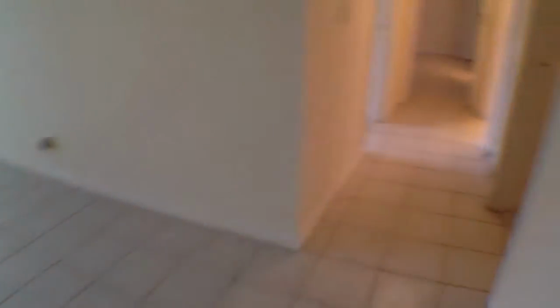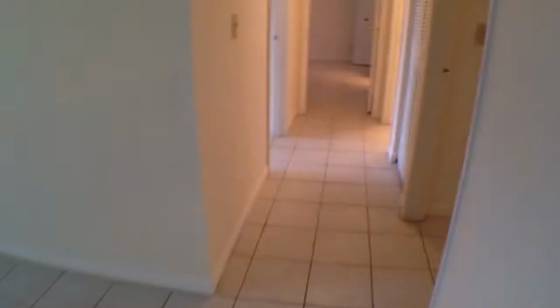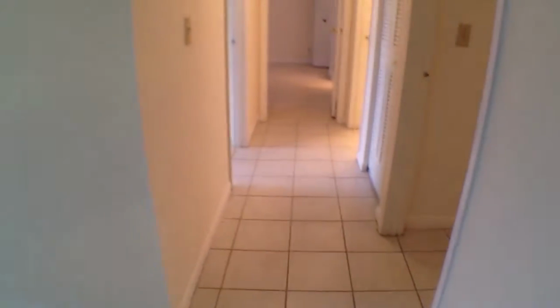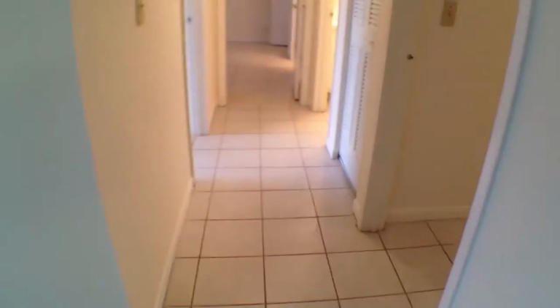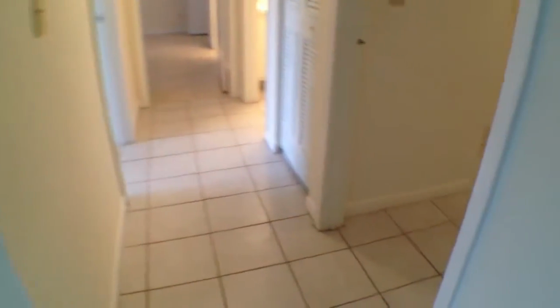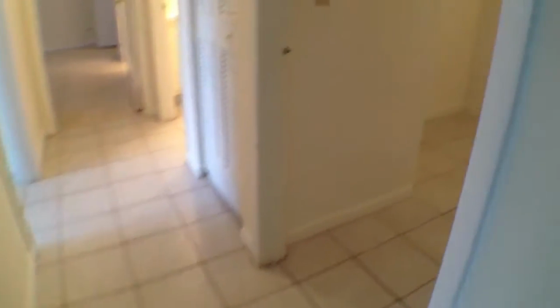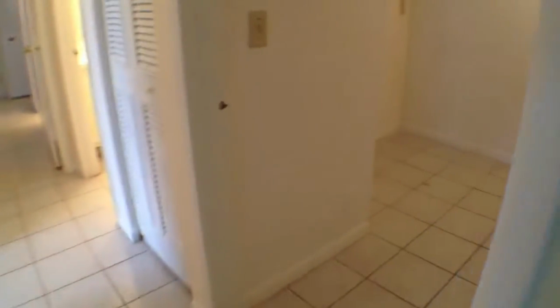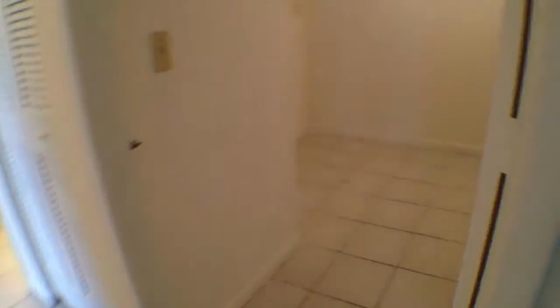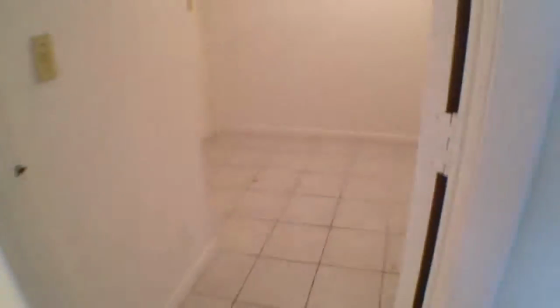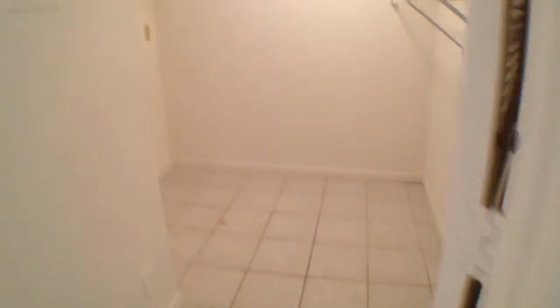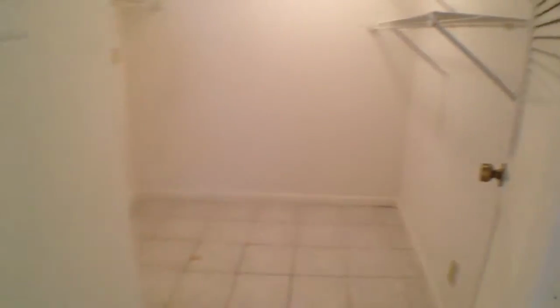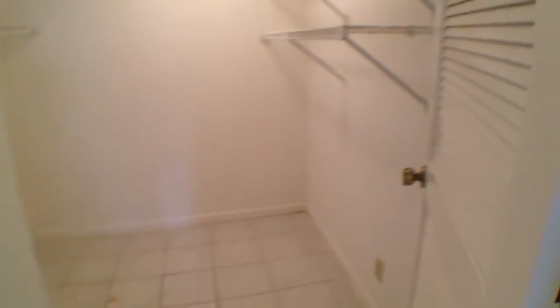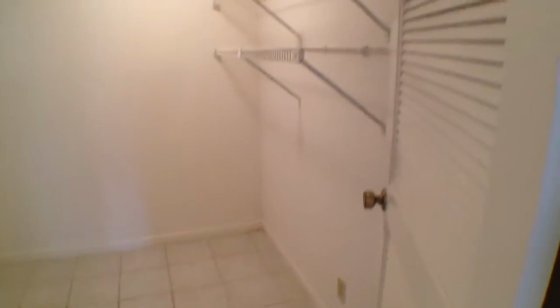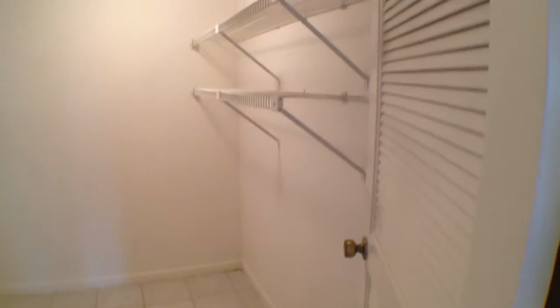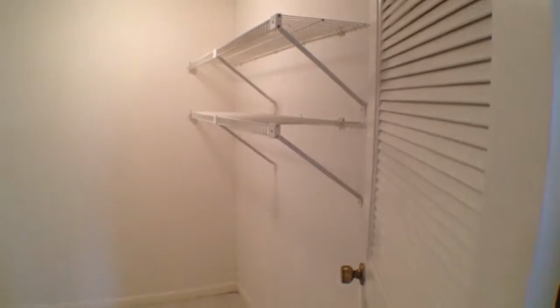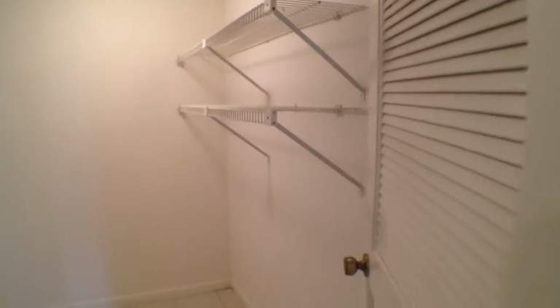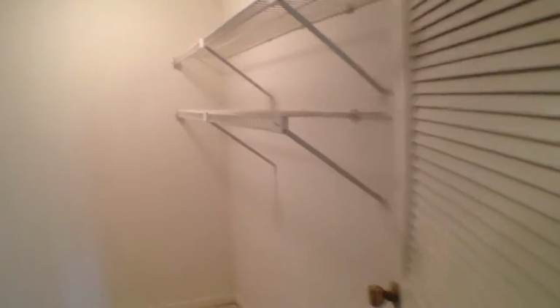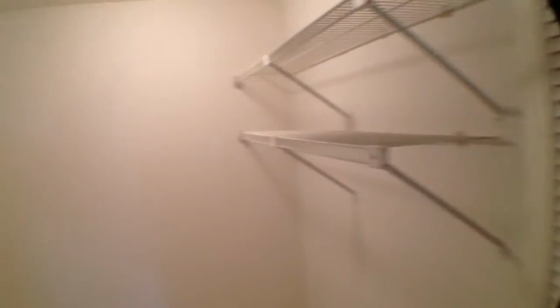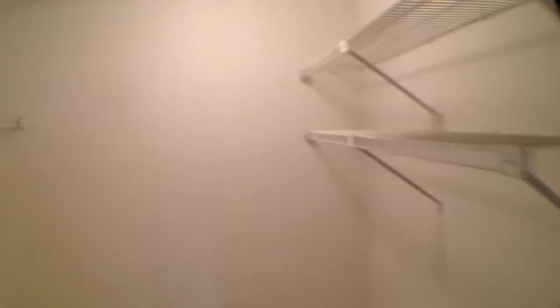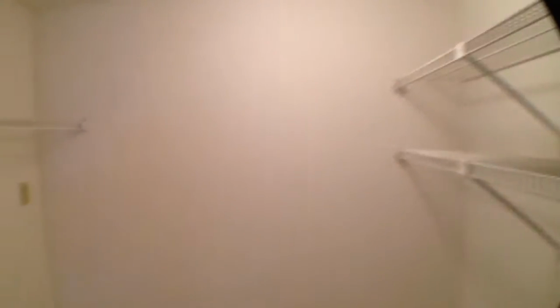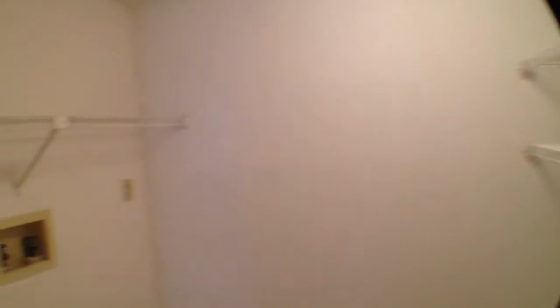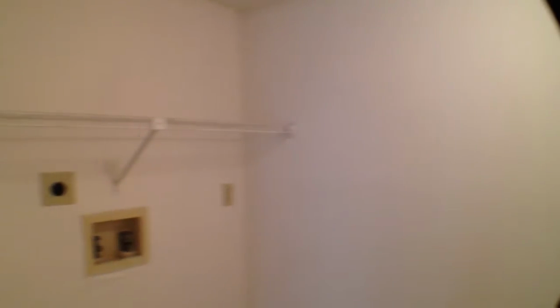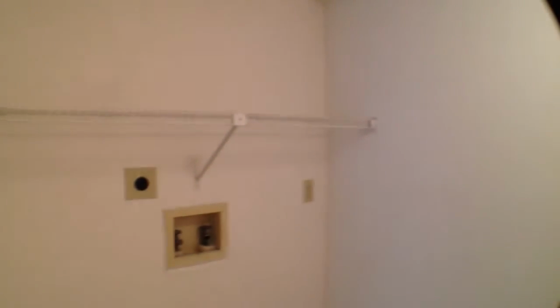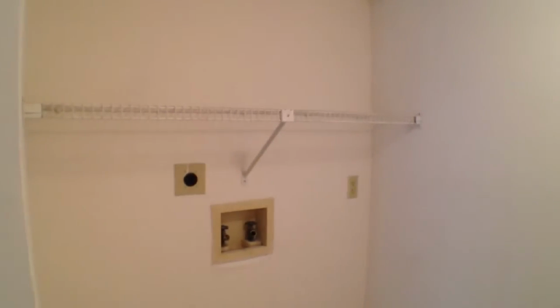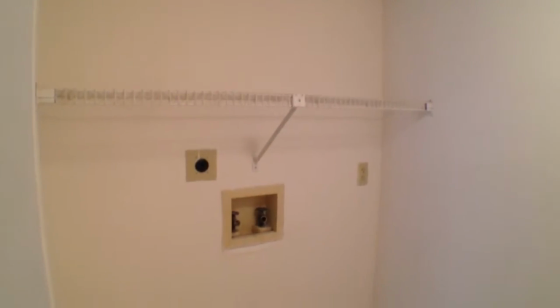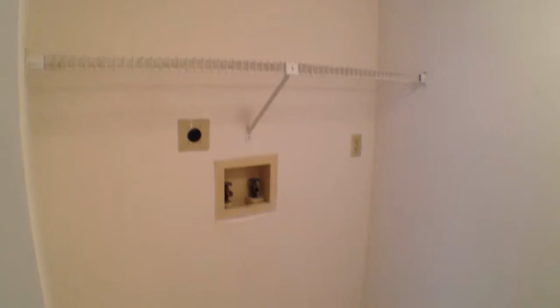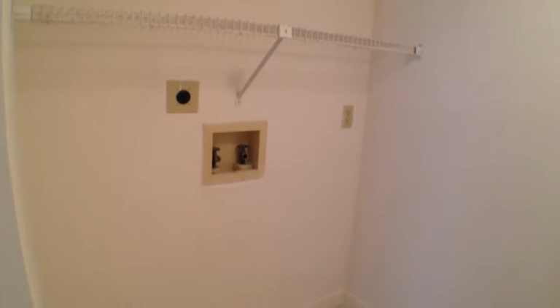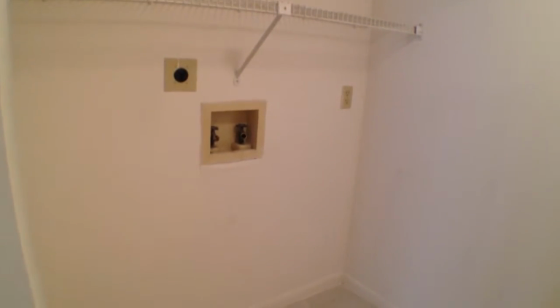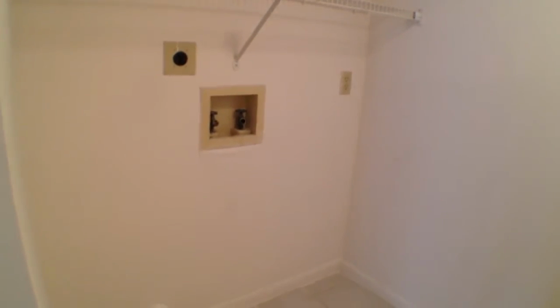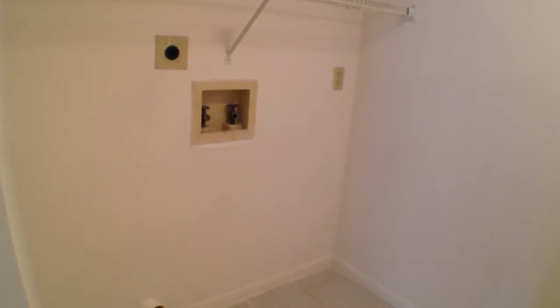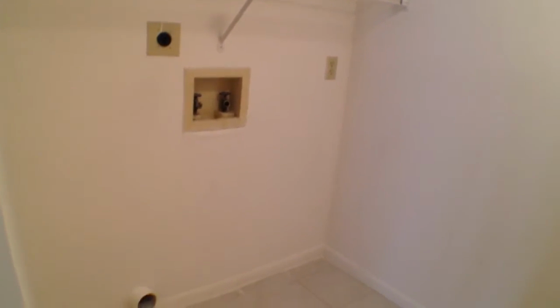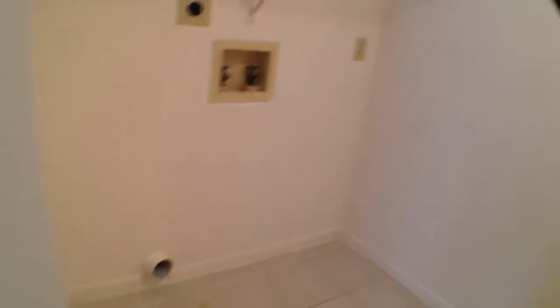Continuing on down the hall, we do have a laundry room here. In this room, we have plenty of shelving, washer and dryer hookups, and it's large enough for a full-size washer and dryer.